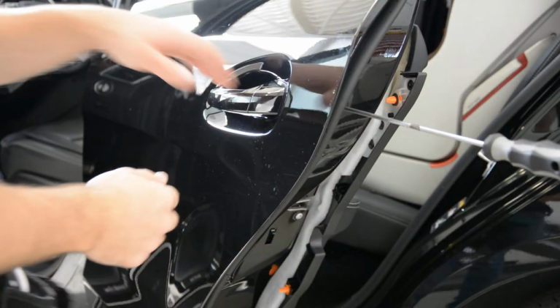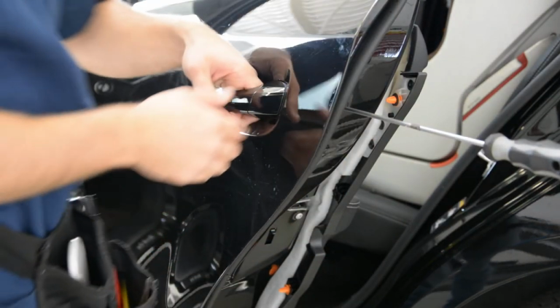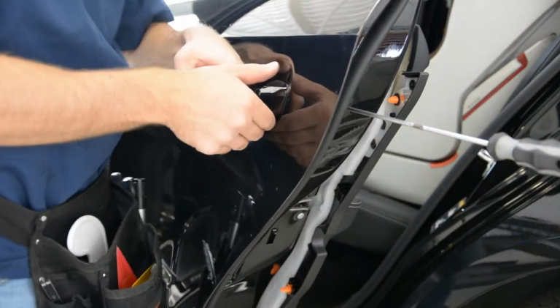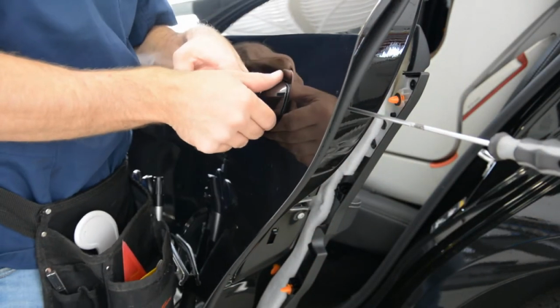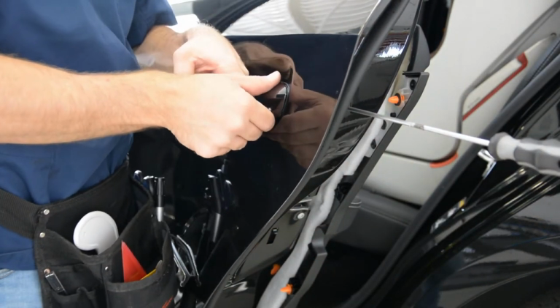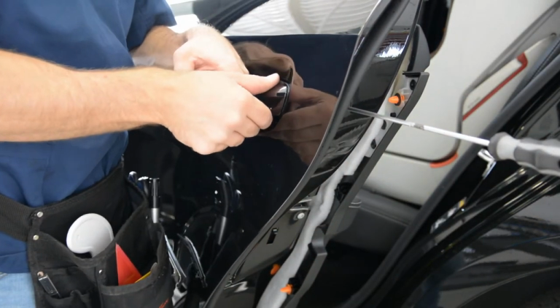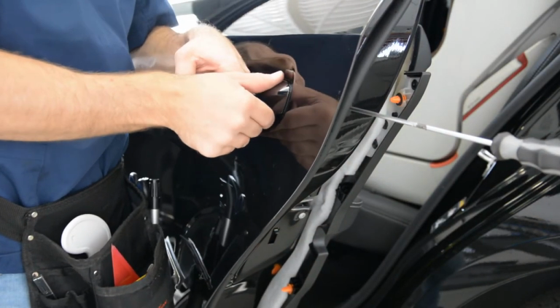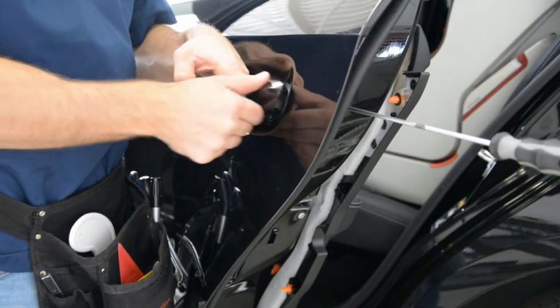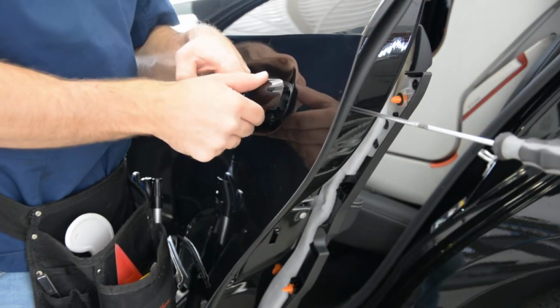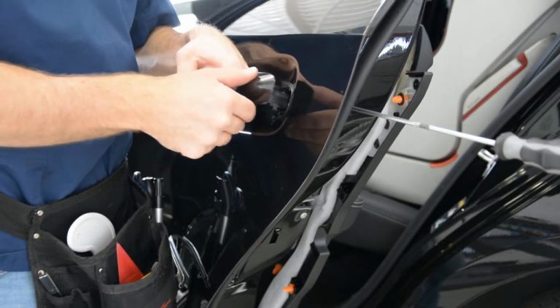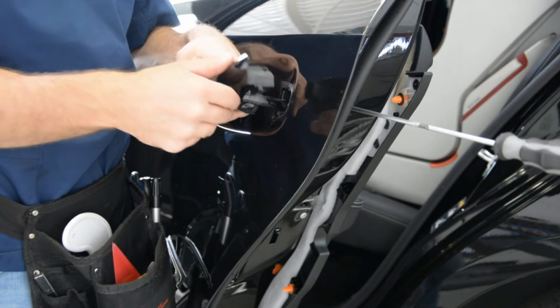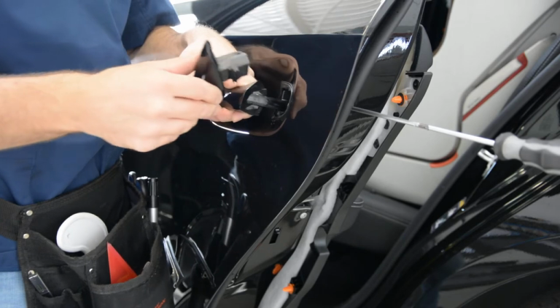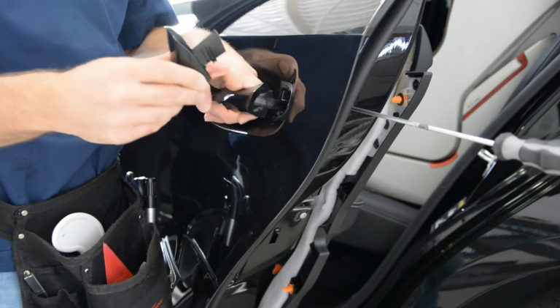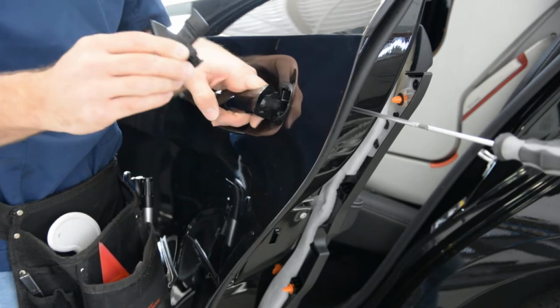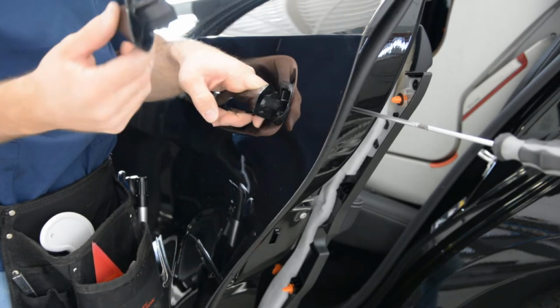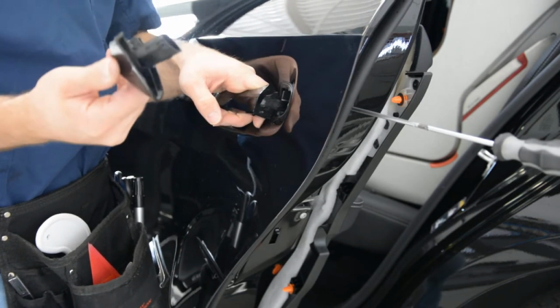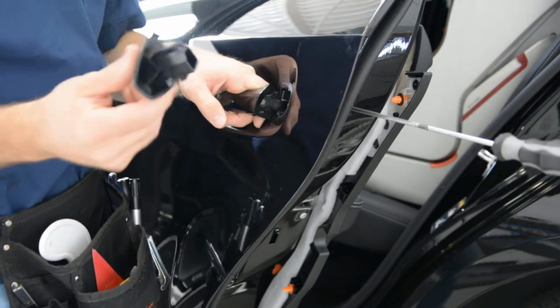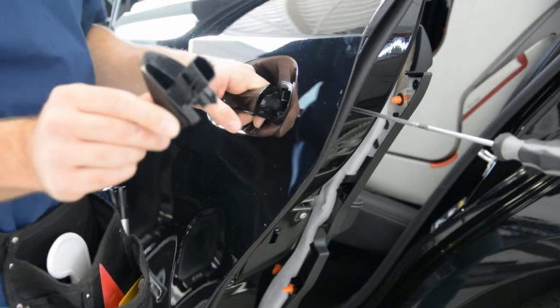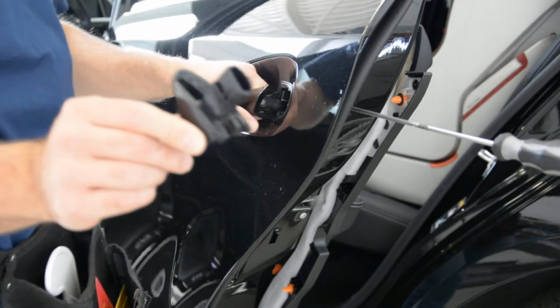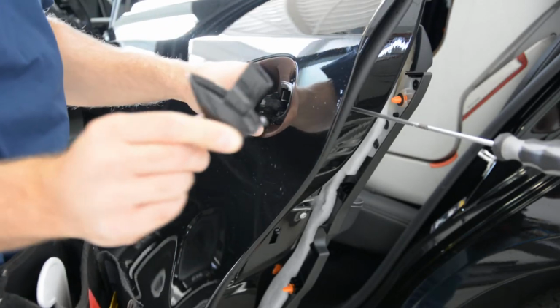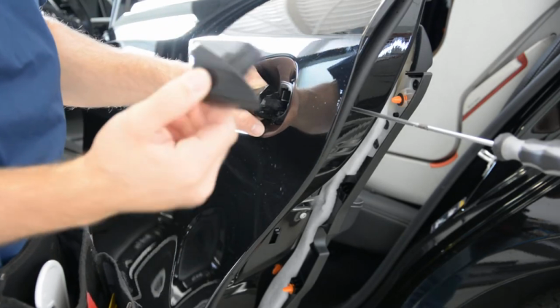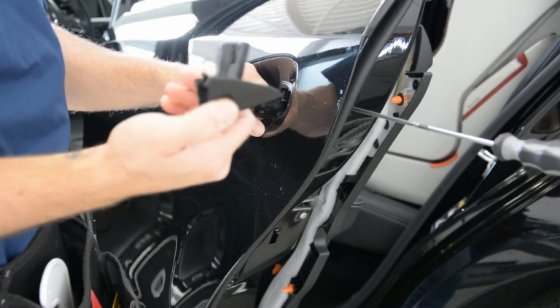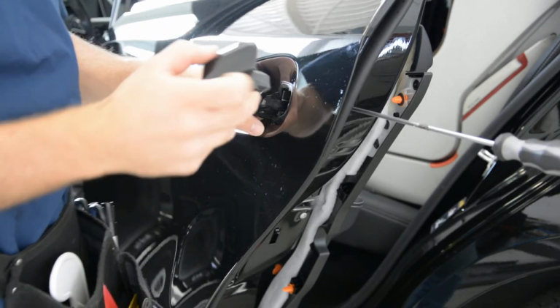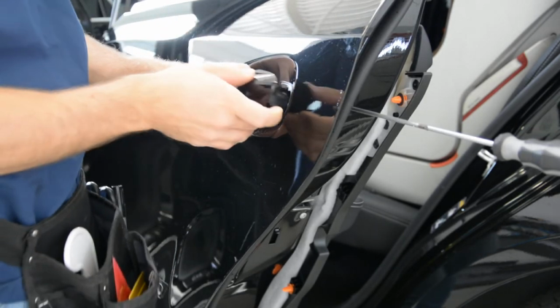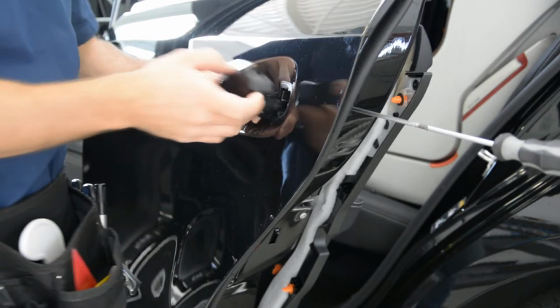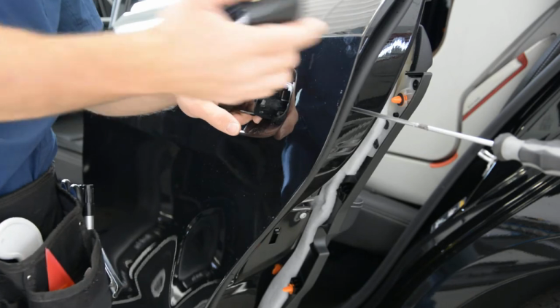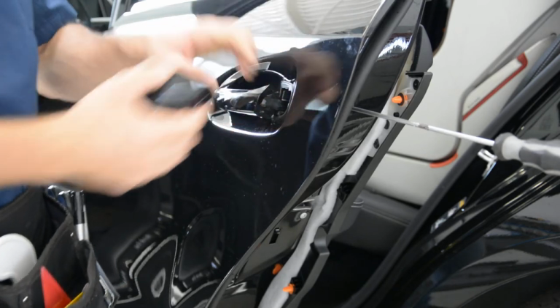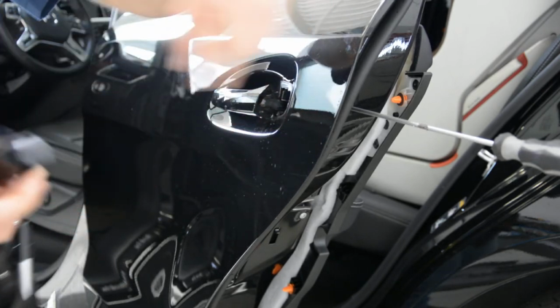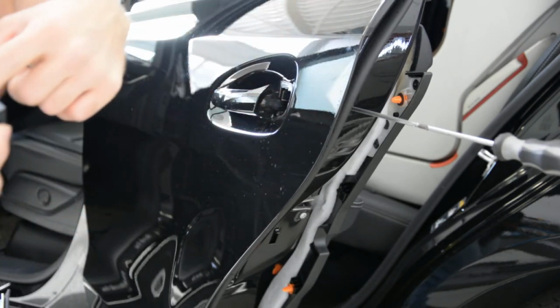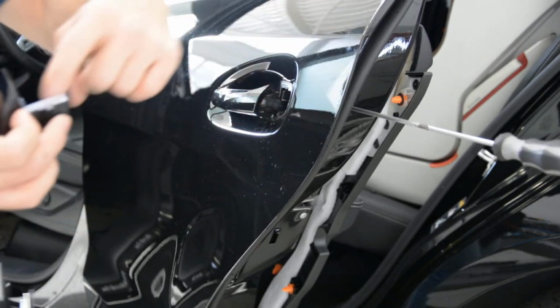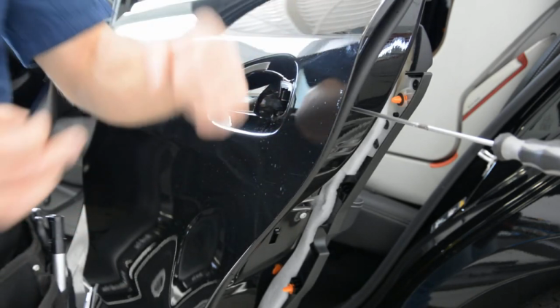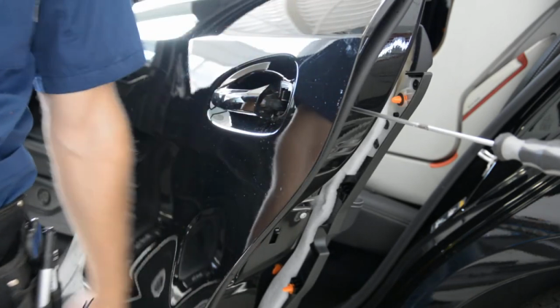After that you can remove this plastic cover. This screw releases this plastic cover.